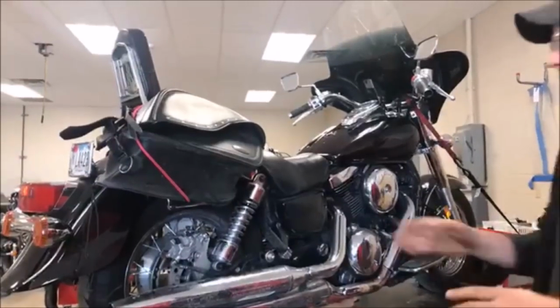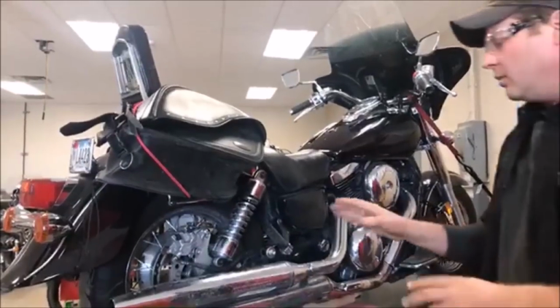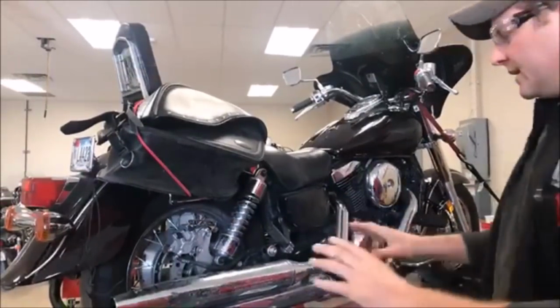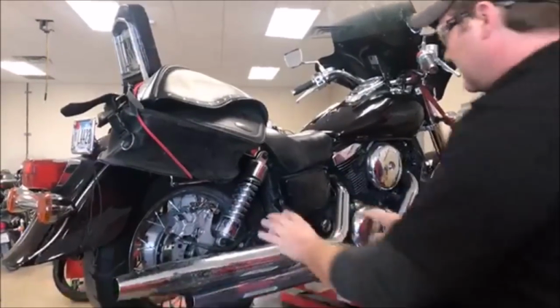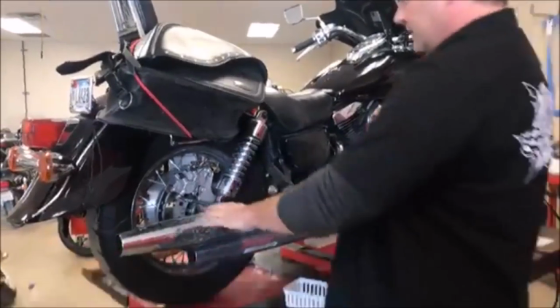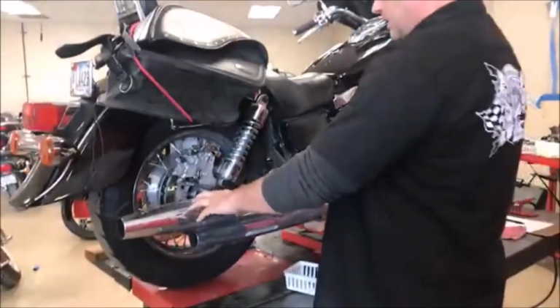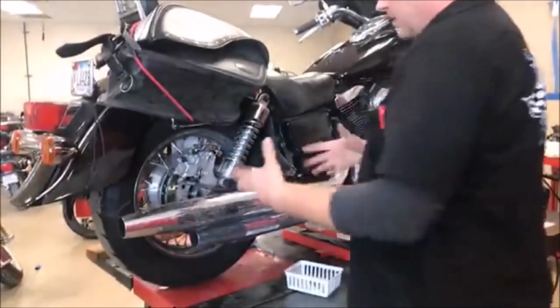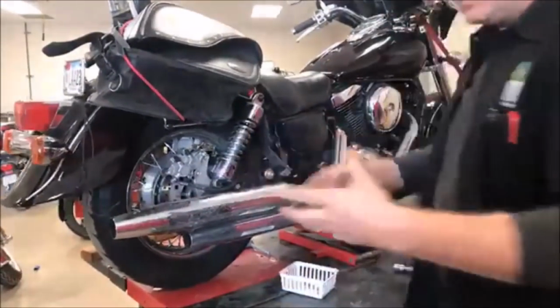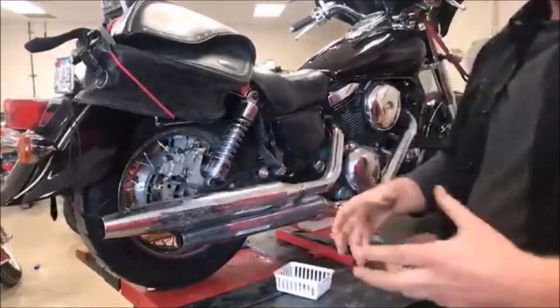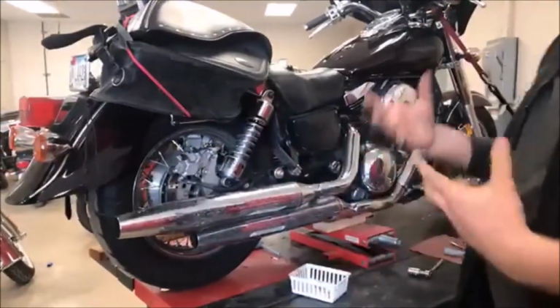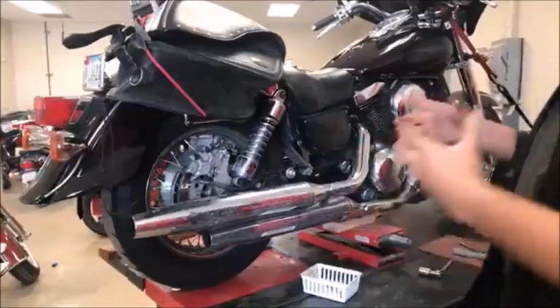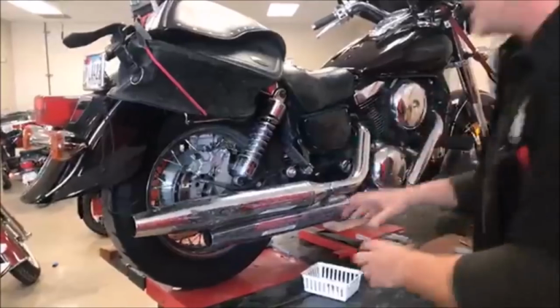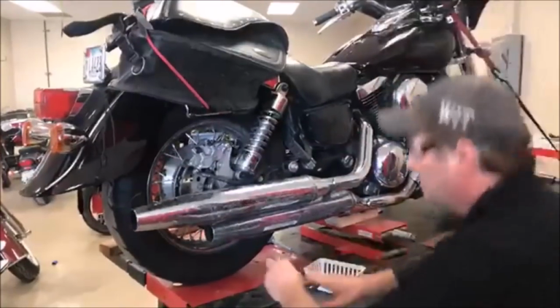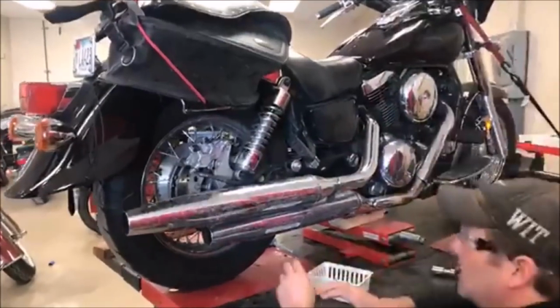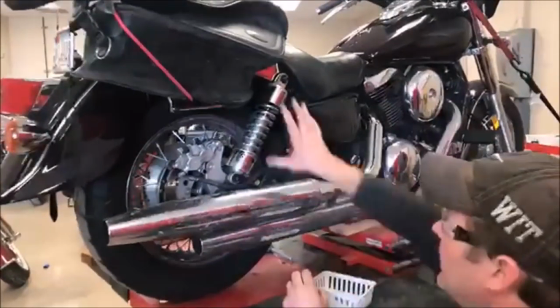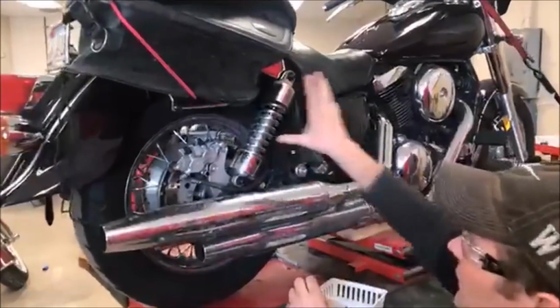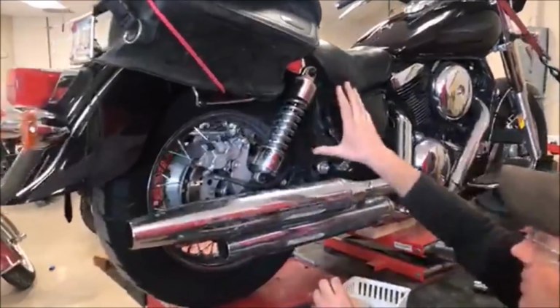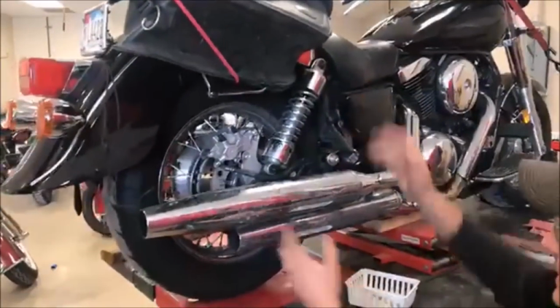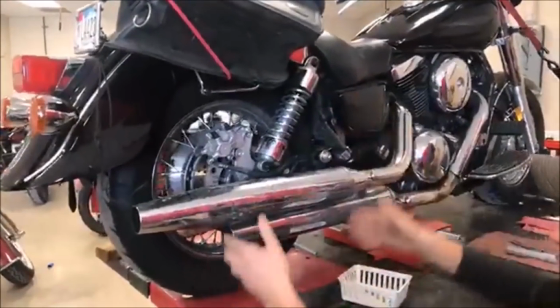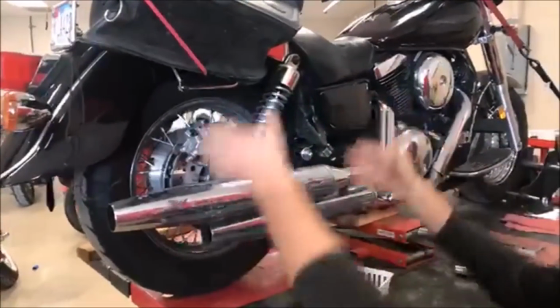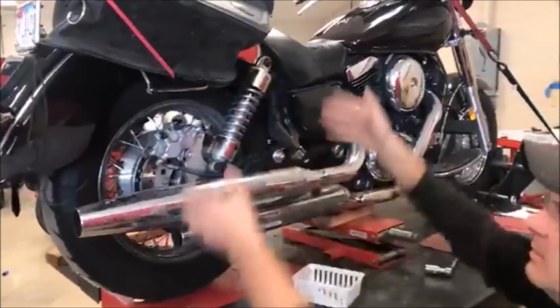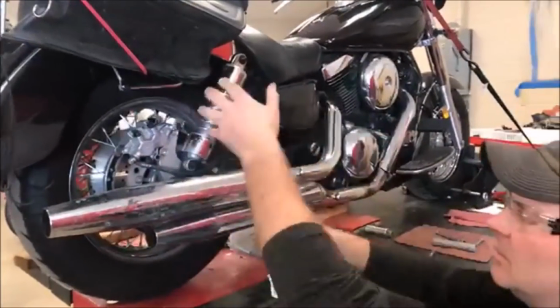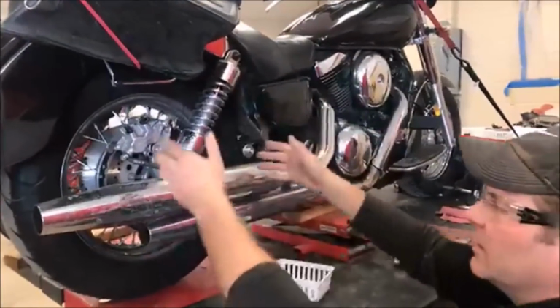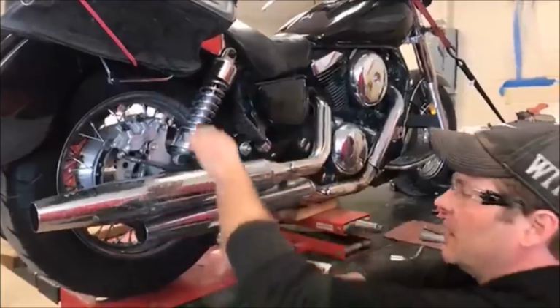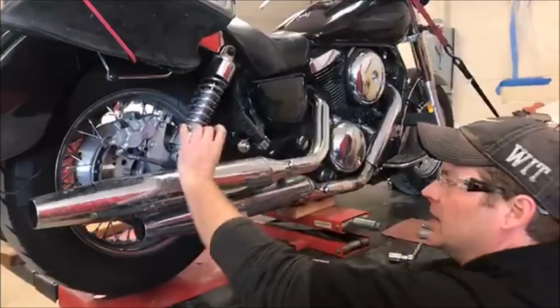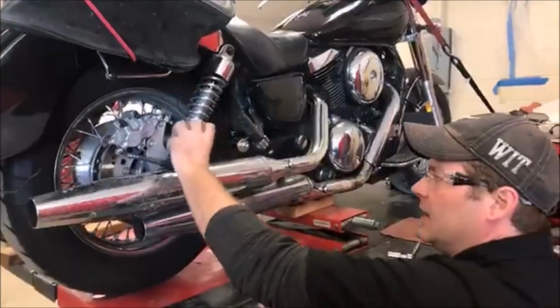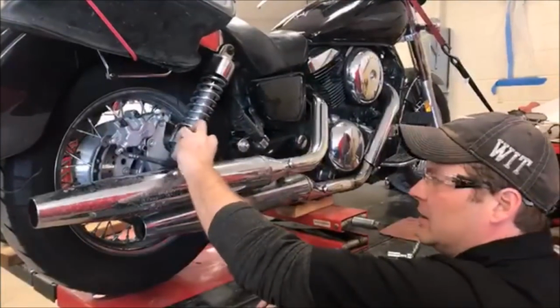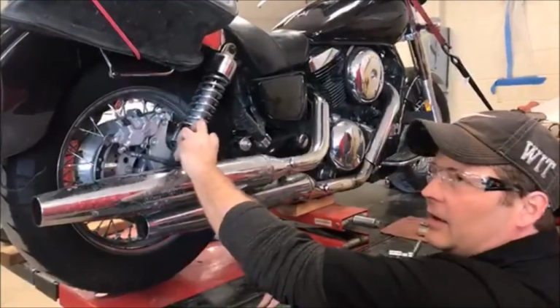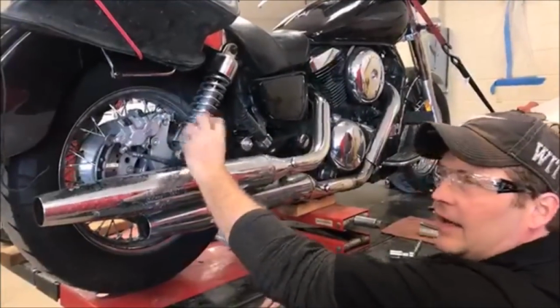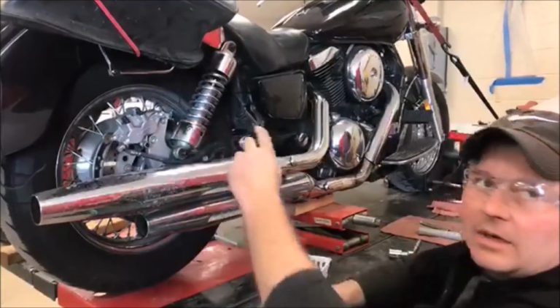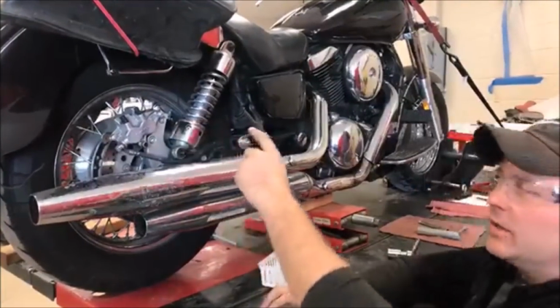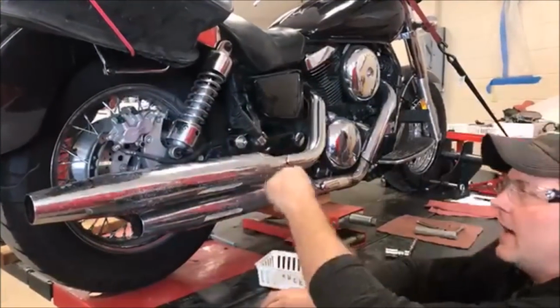So when it says to take this exhaust off, one thing I always look at is: is there the possibility that by removing the shocks and manually moving the swing arm, we could get that nut clear? And that's what we're going to show you right now.